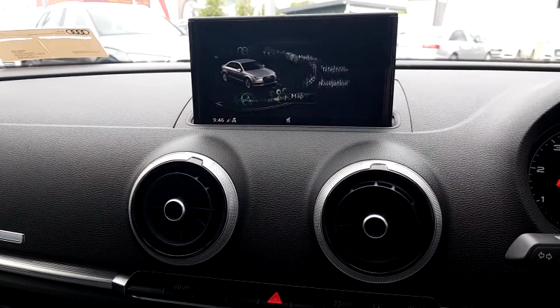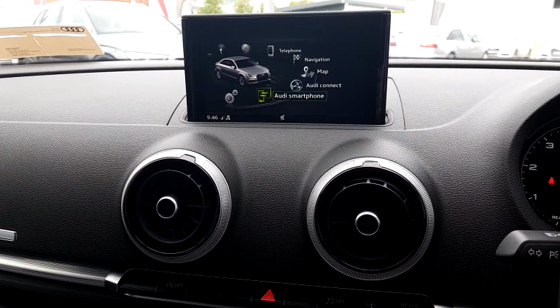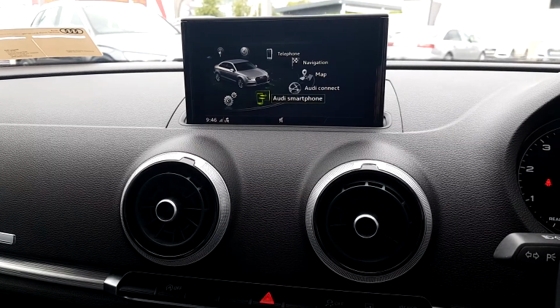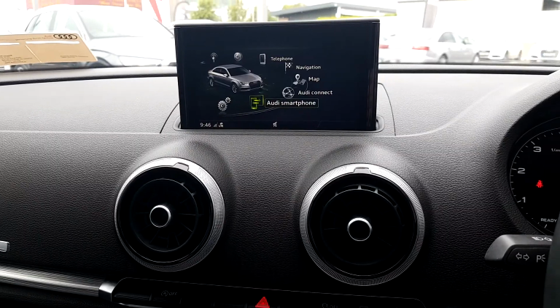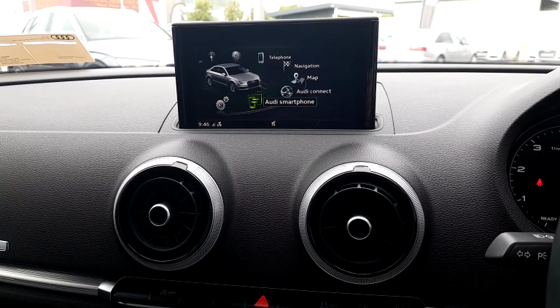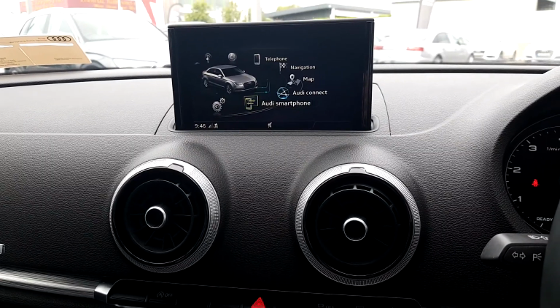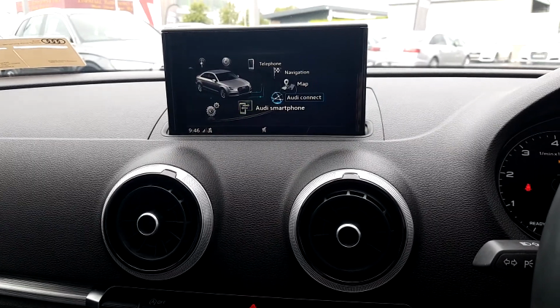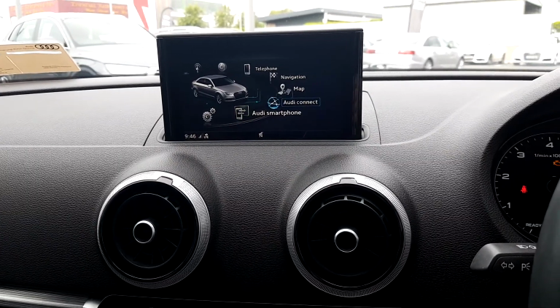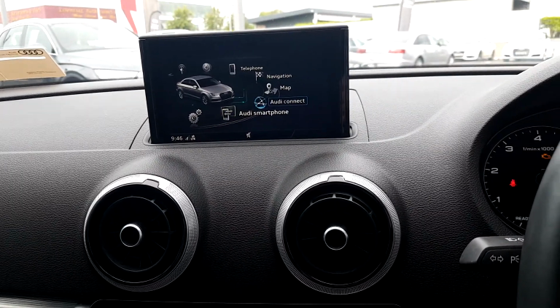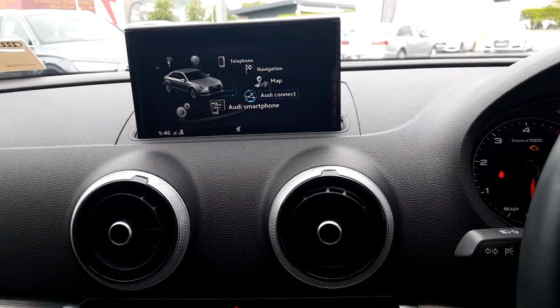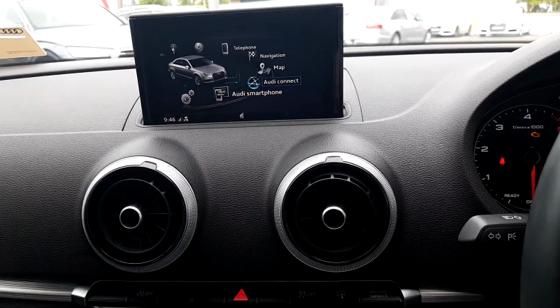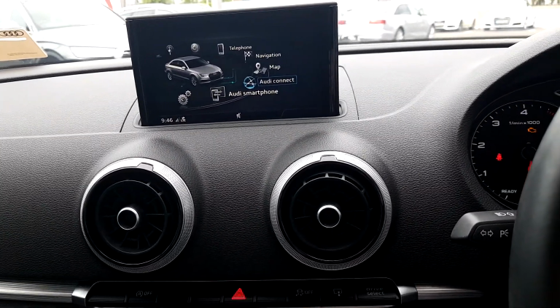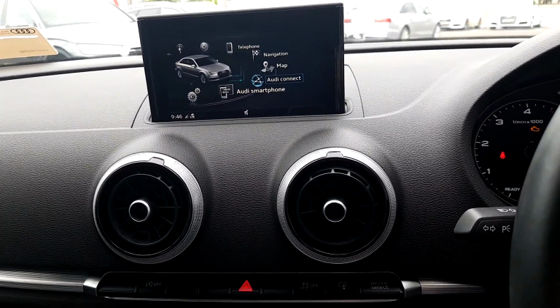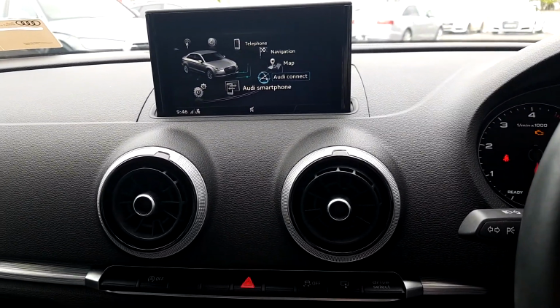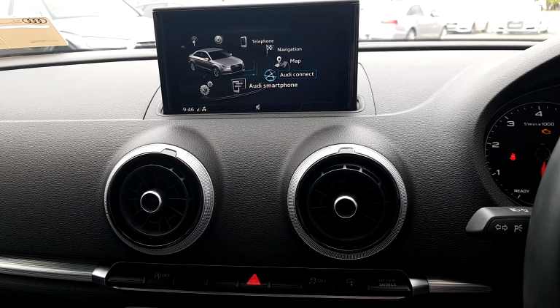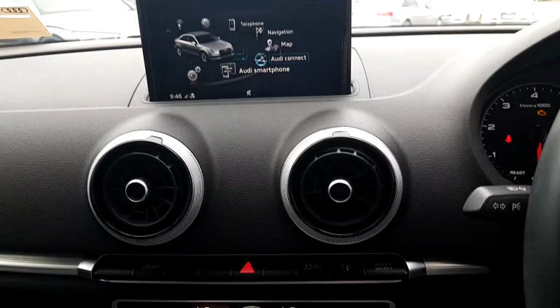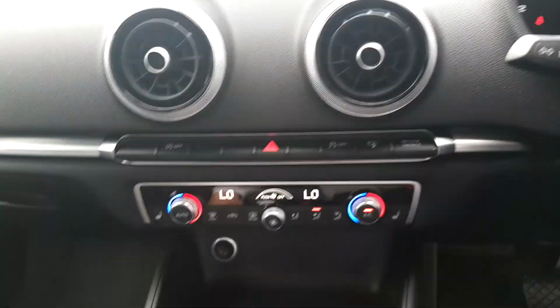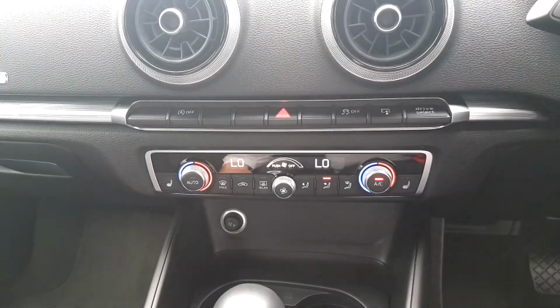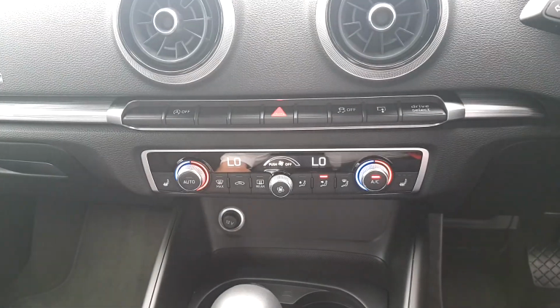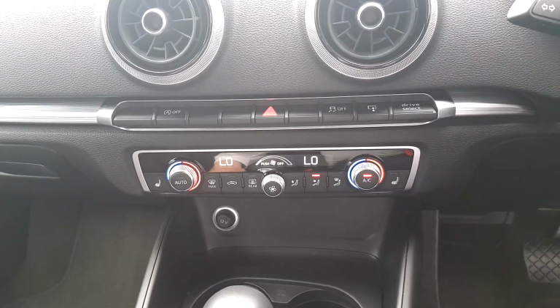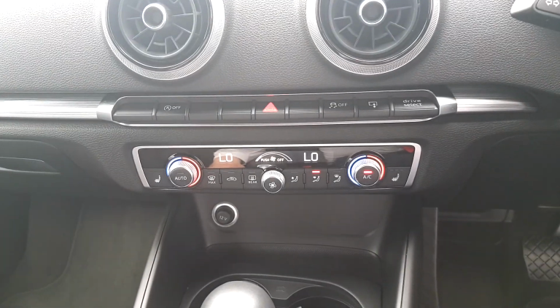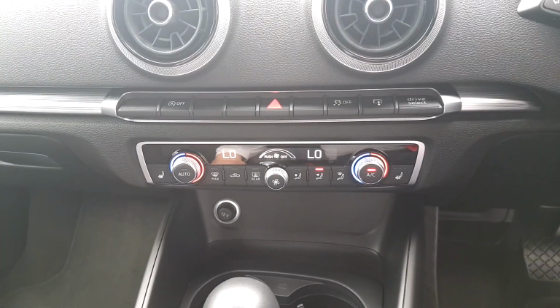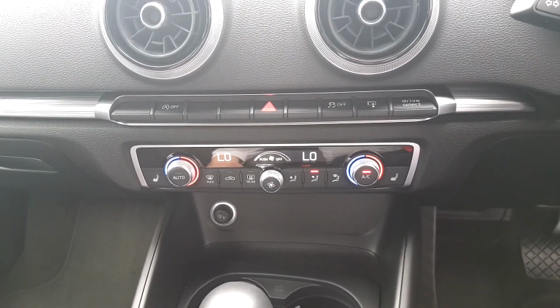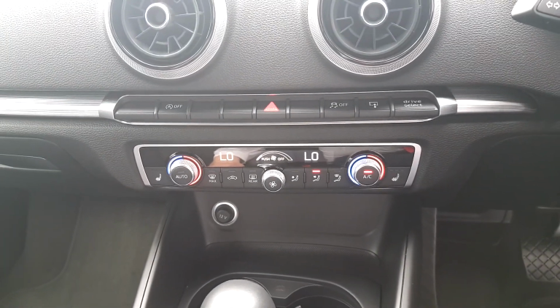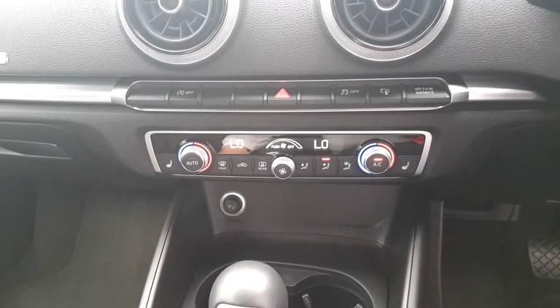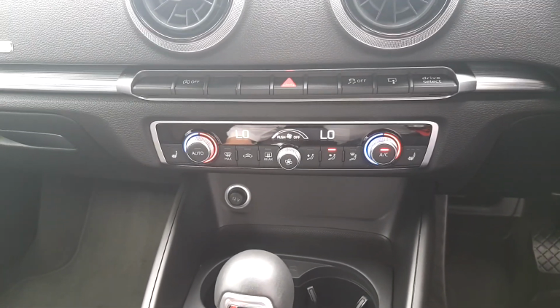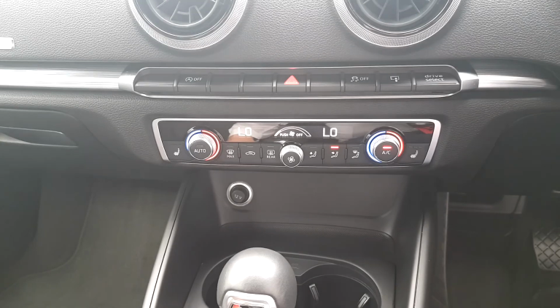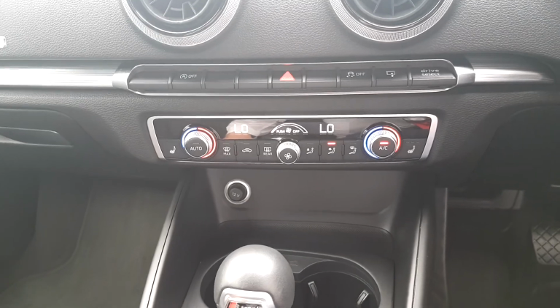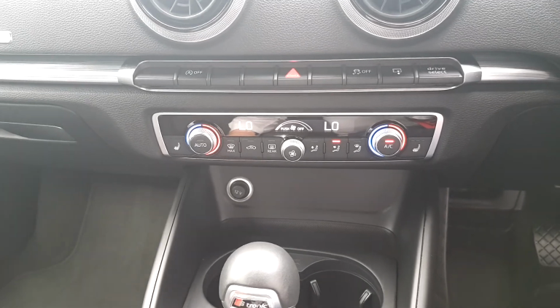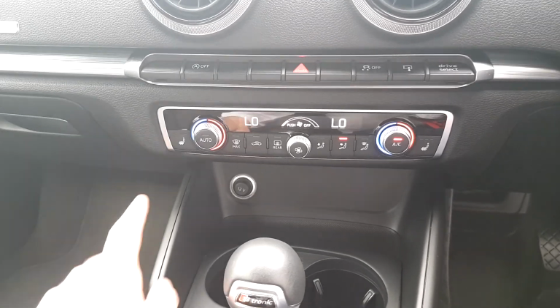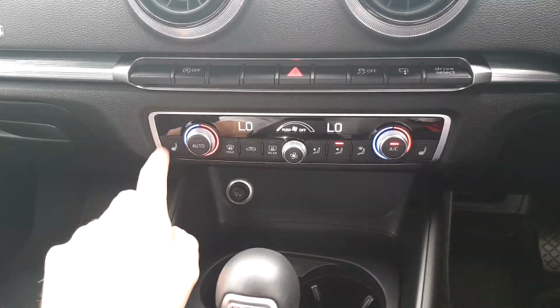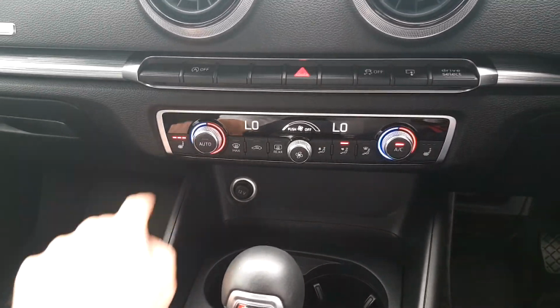It is equipped with Audi Smartphone integration and Audi Connect. You have Bluetooth for telephone and music streaming. This also has an upgraded dual zone climate control dash with heated seats as mentioned.